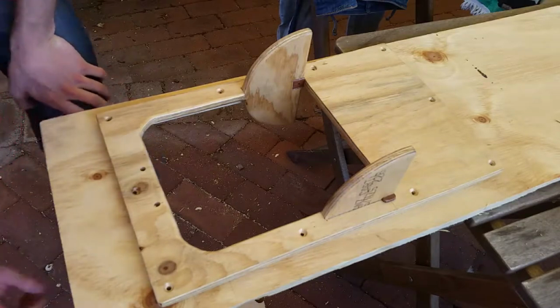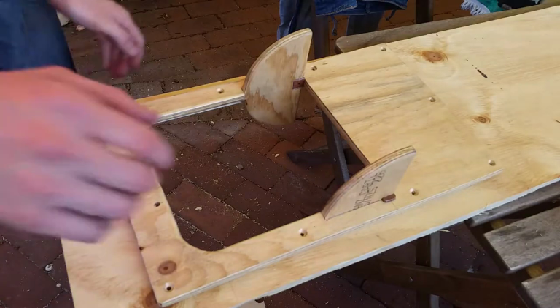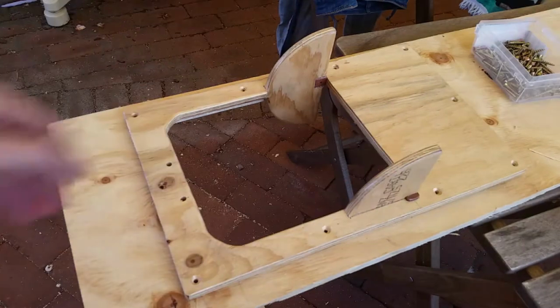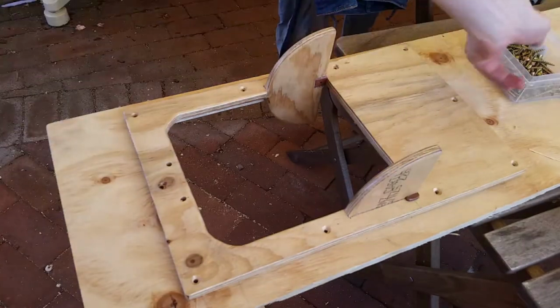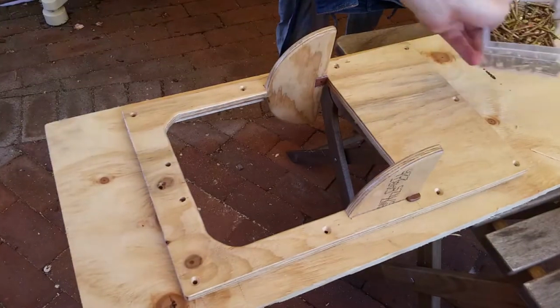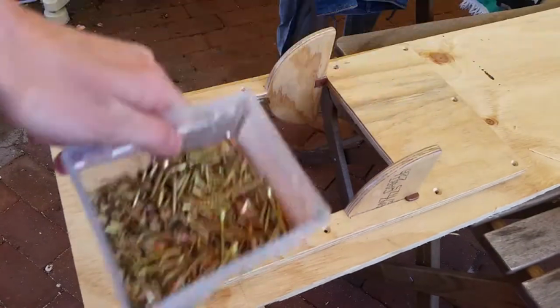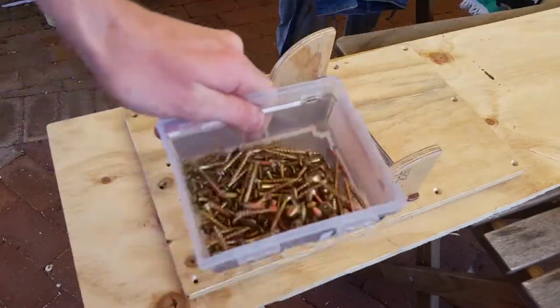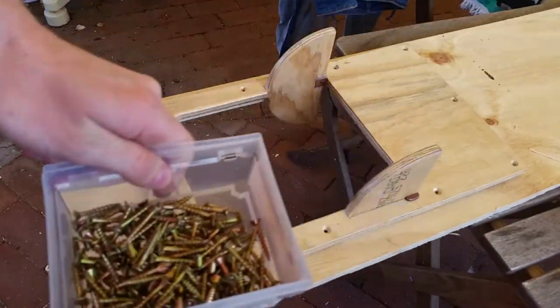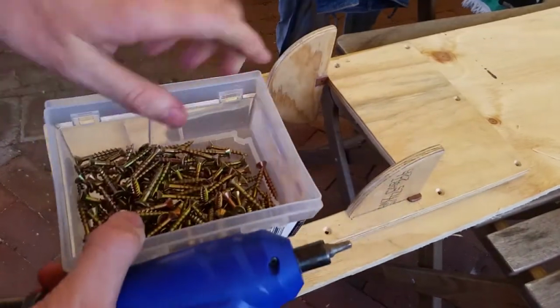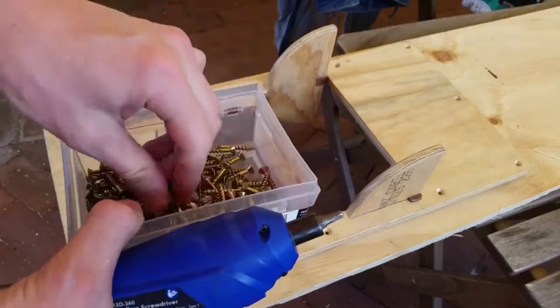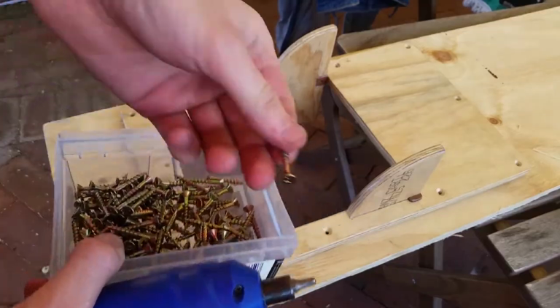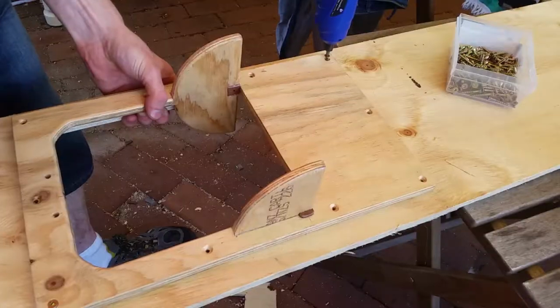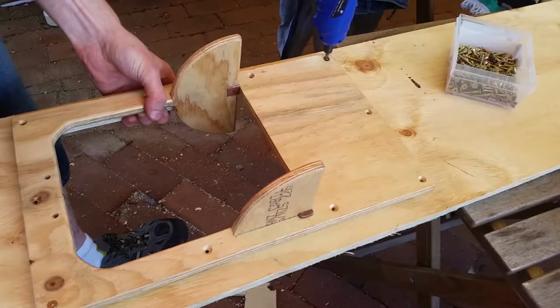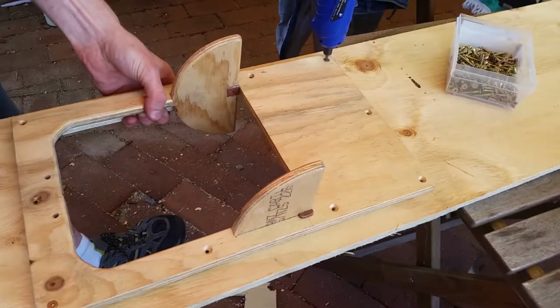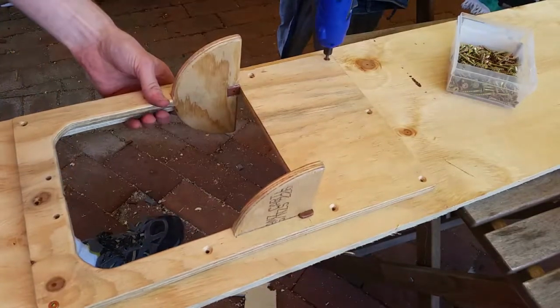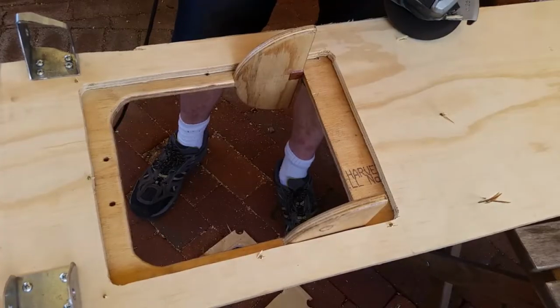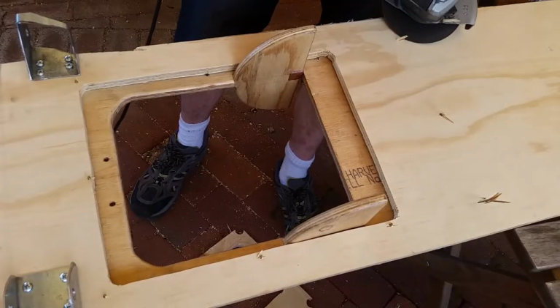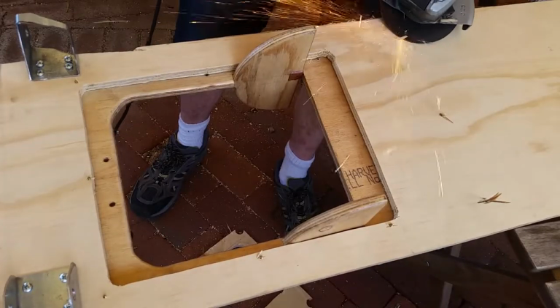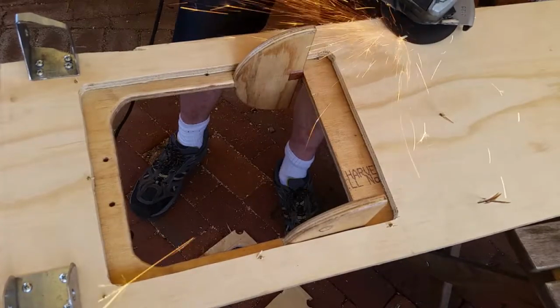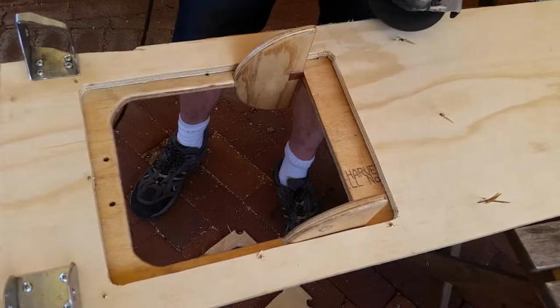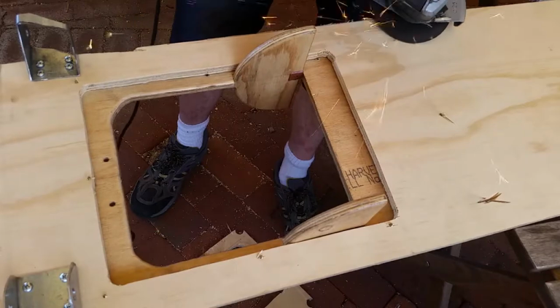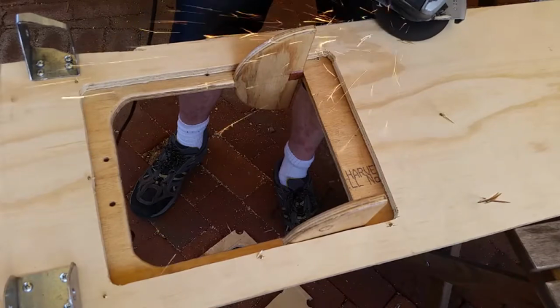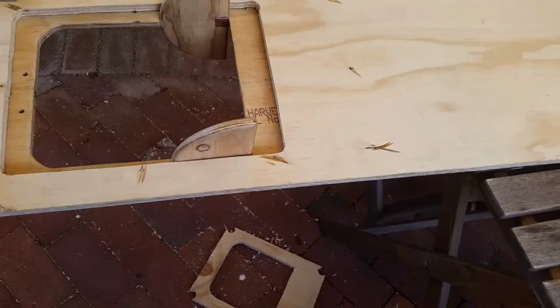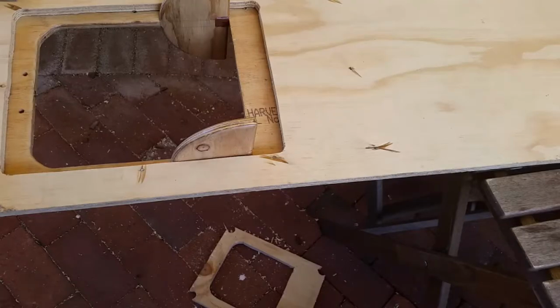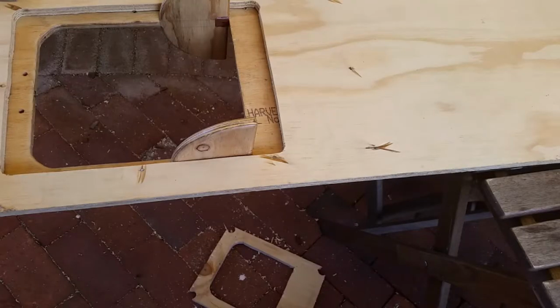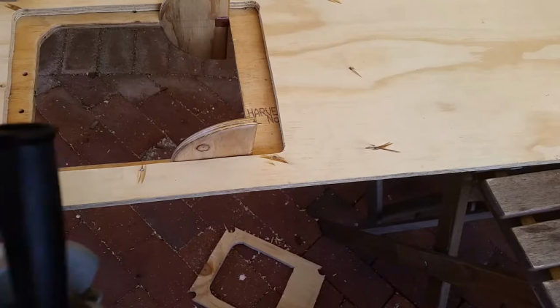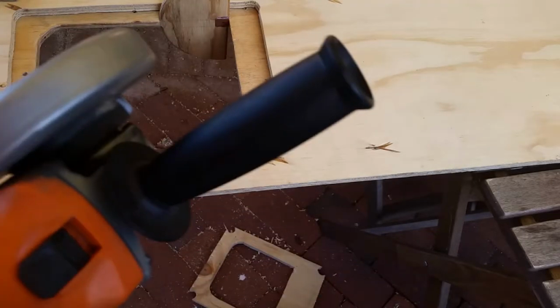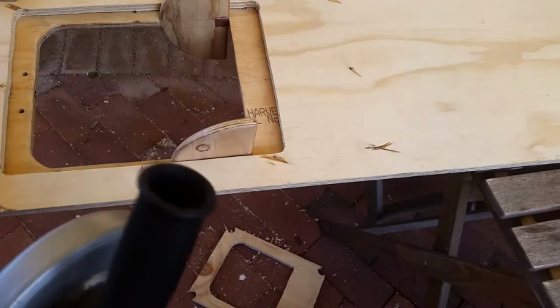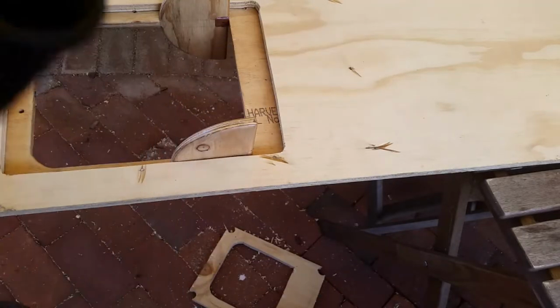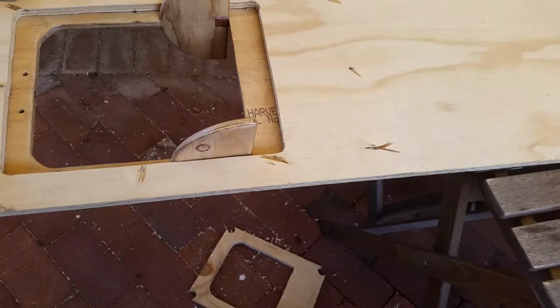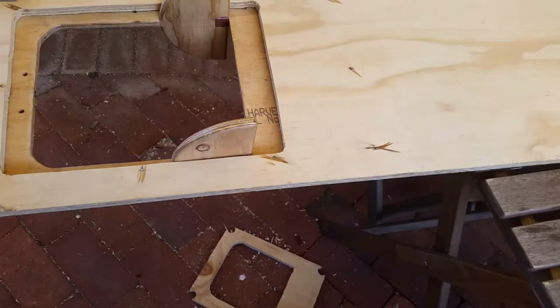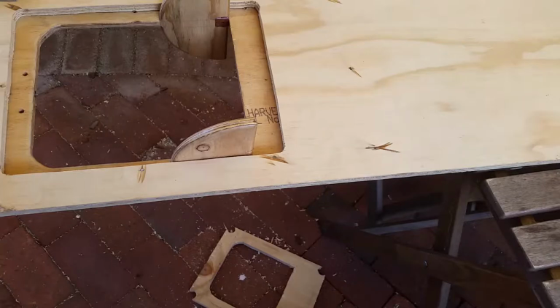Turns out I don't have screws which are quite the right size, so I'm just going to grind the backs off of these once they've been driven through. Always feels a bit dirty doing that.